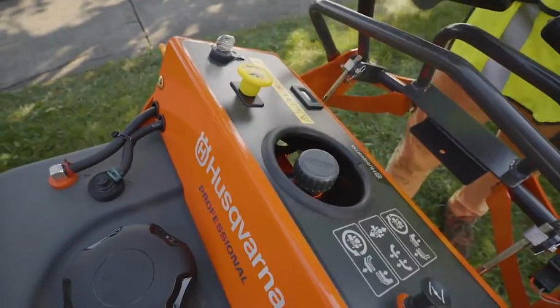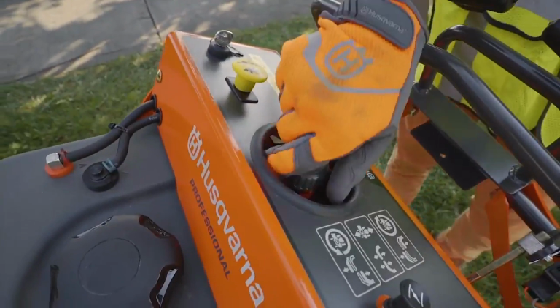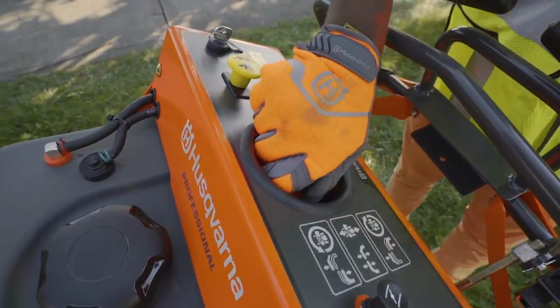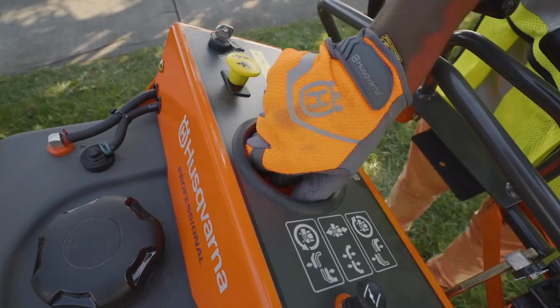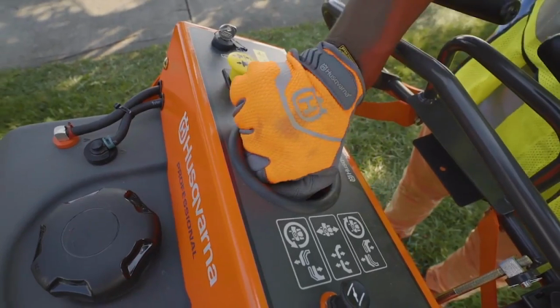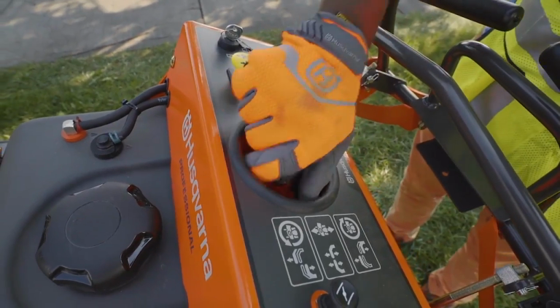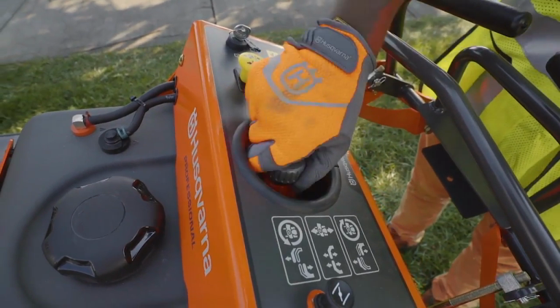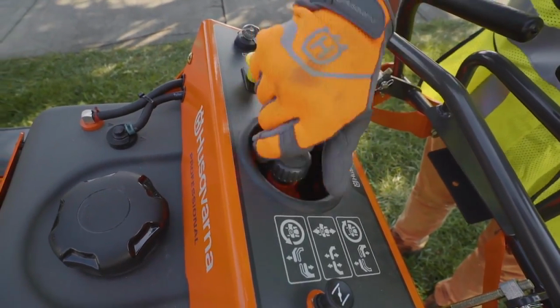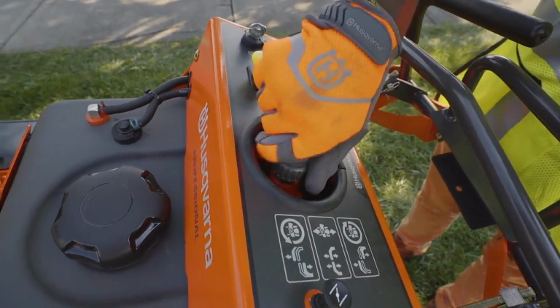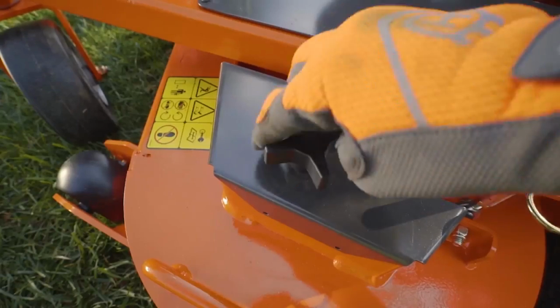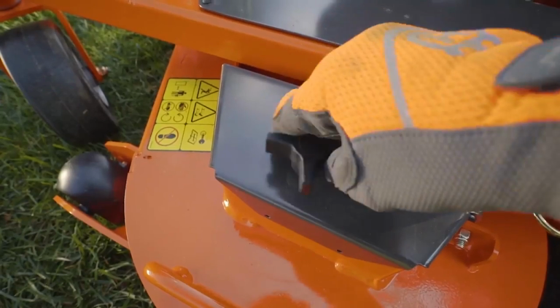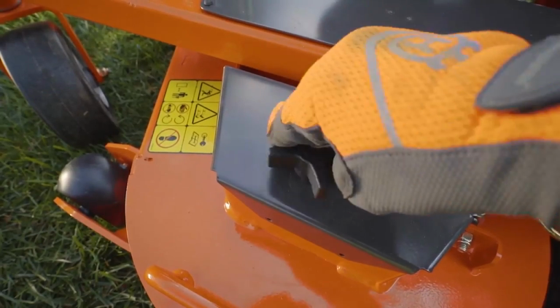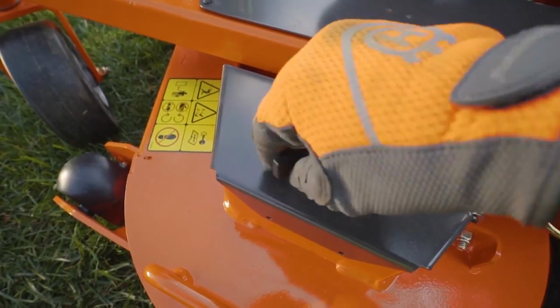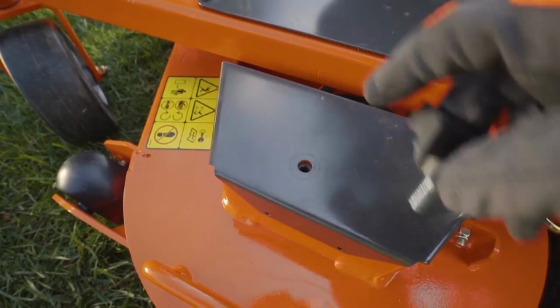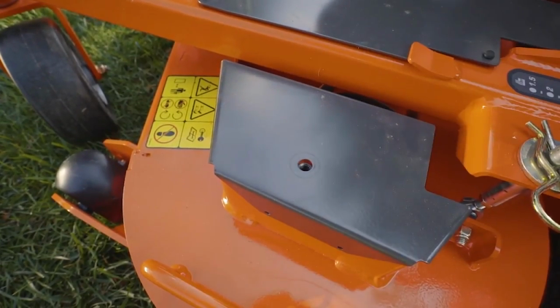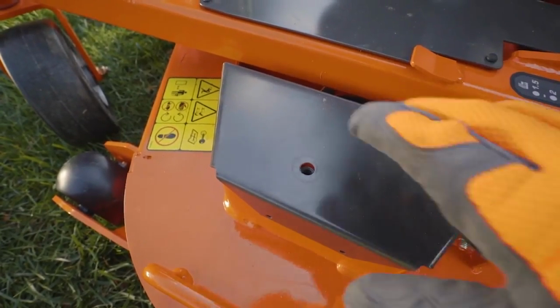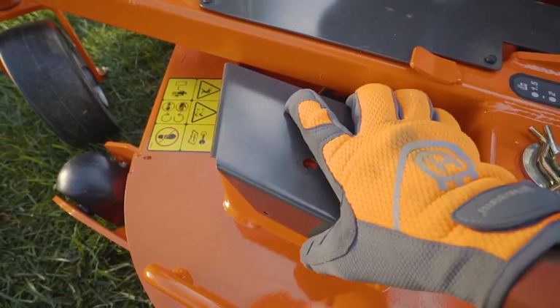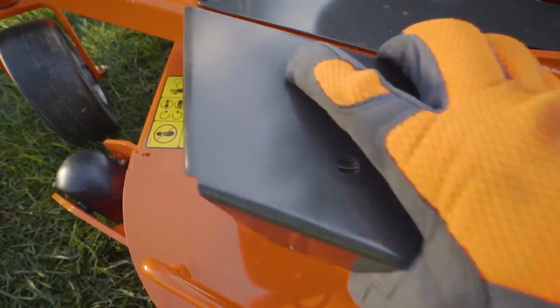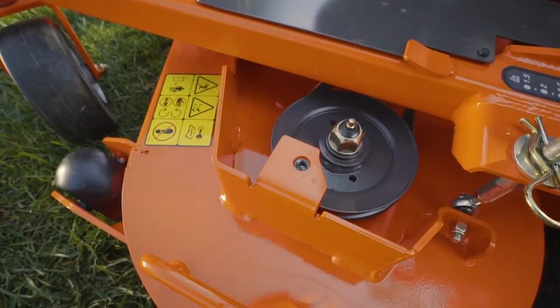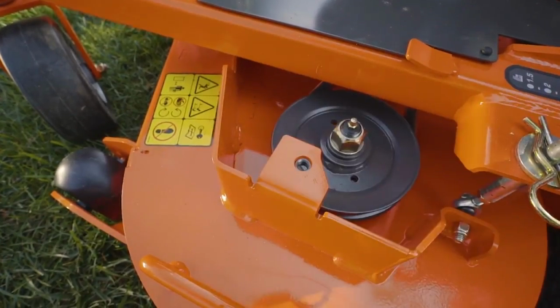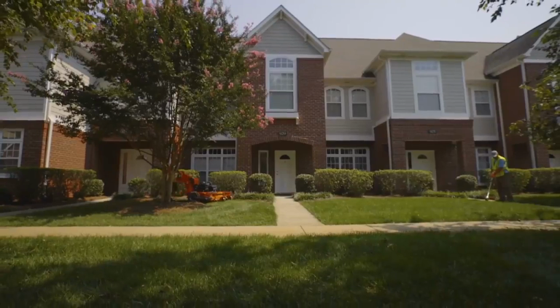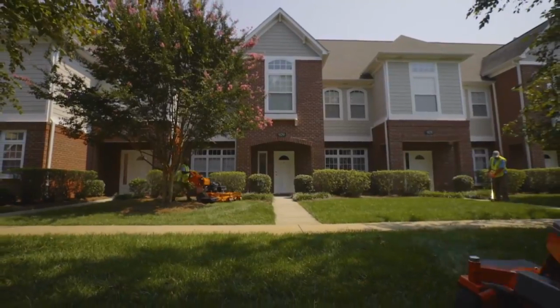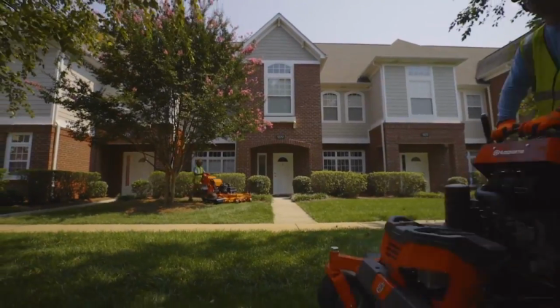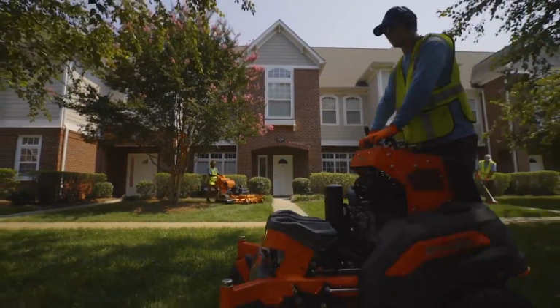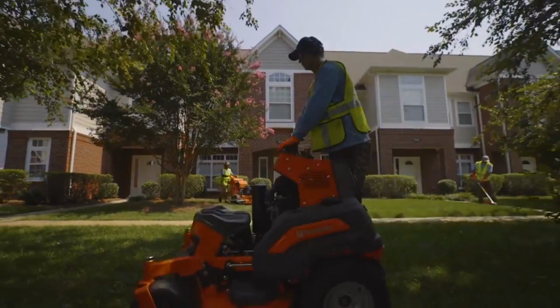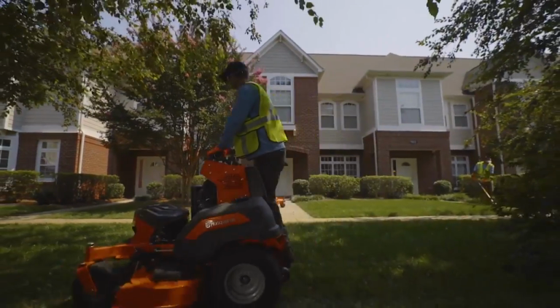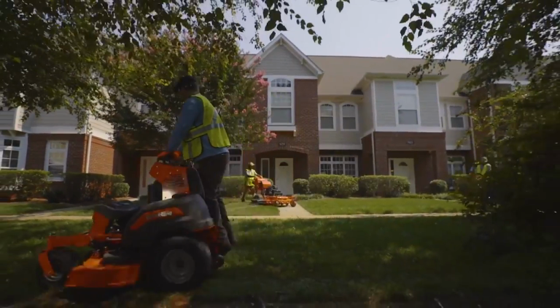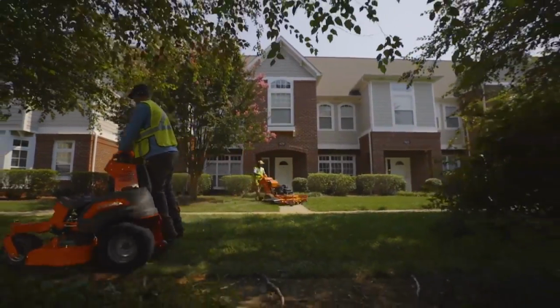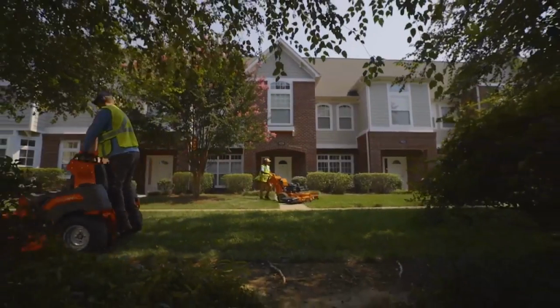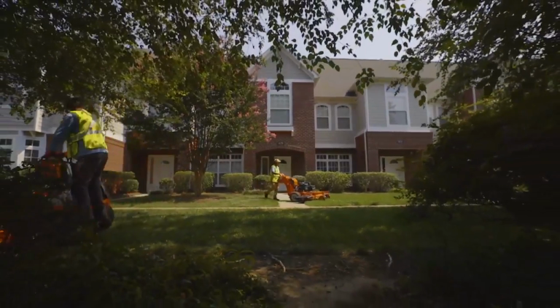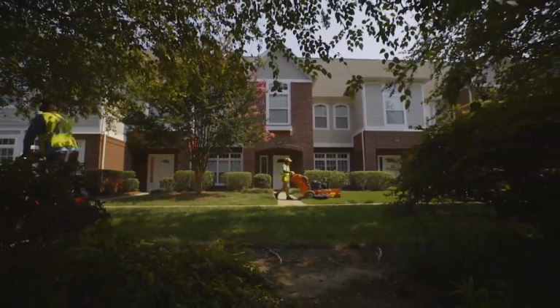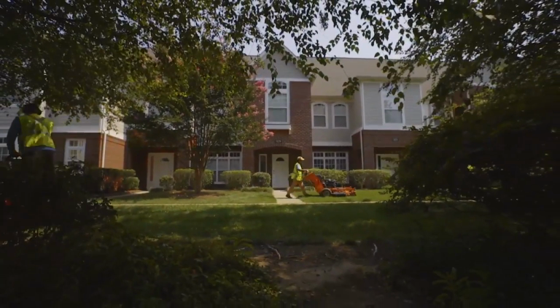The W500 is designed with maintenance in mind. The mower service points are easily accessed with only a few tools. The W500 series — outstanding performance for professionals.